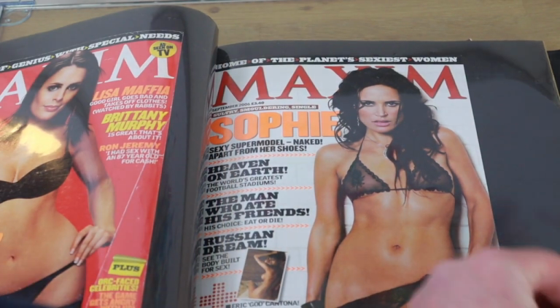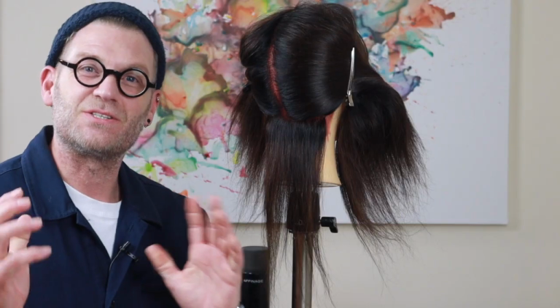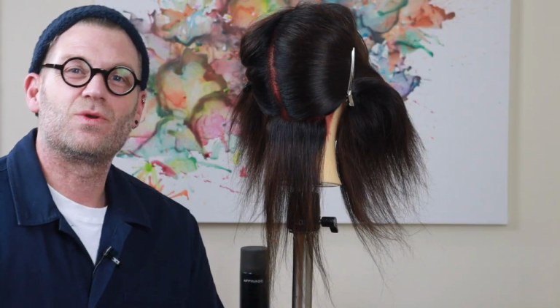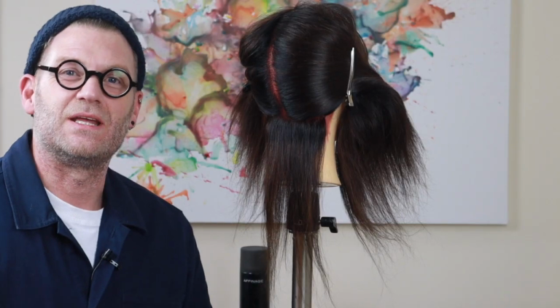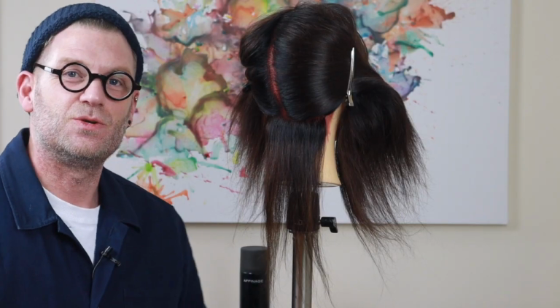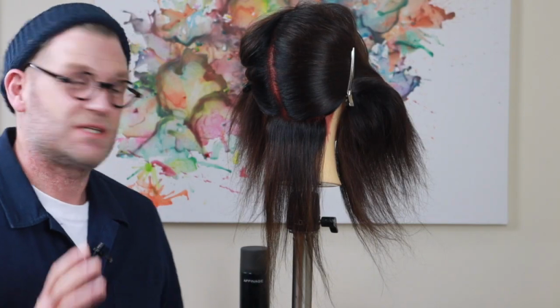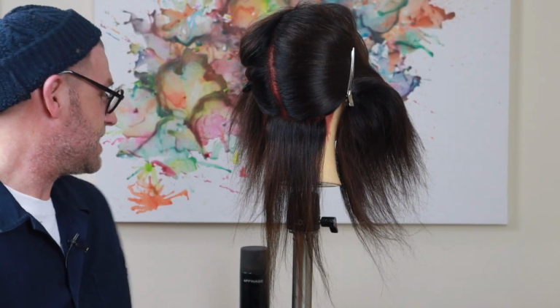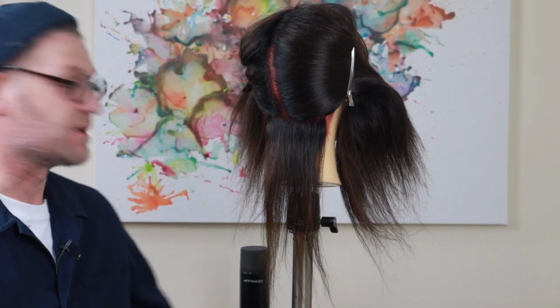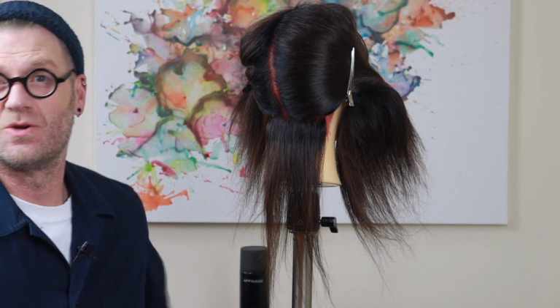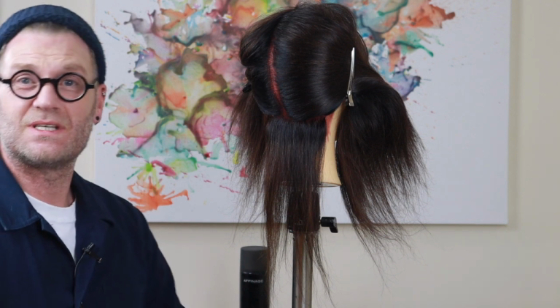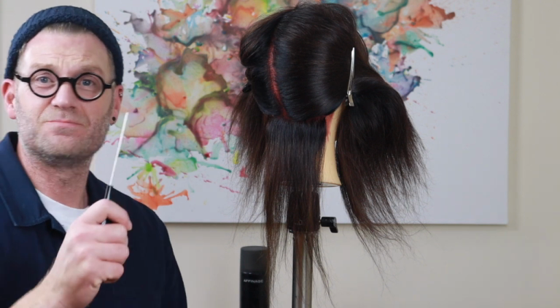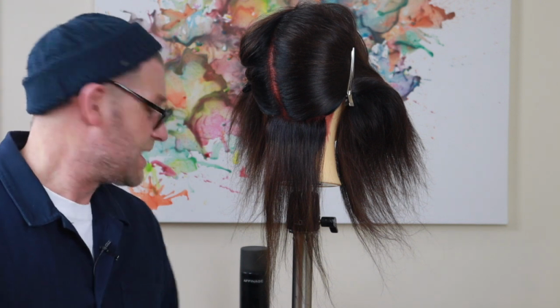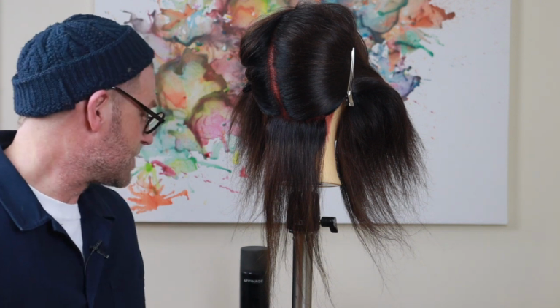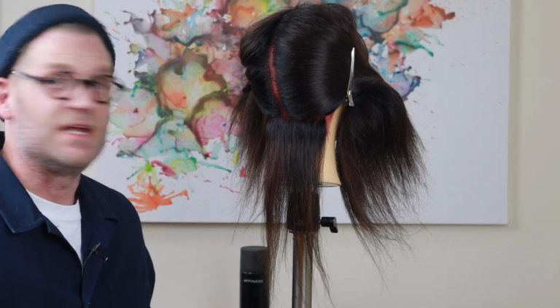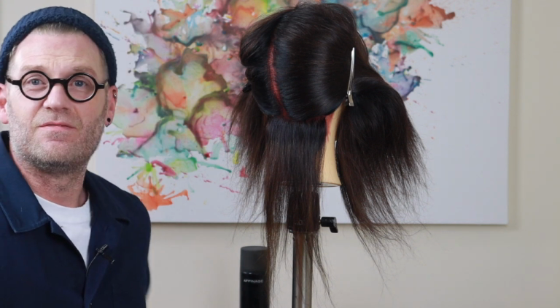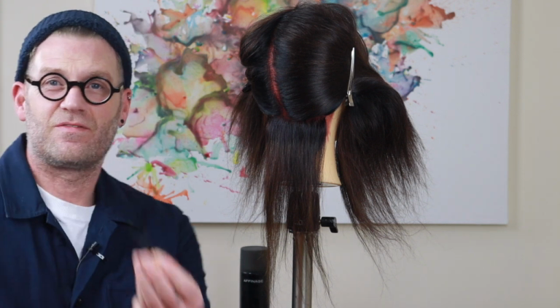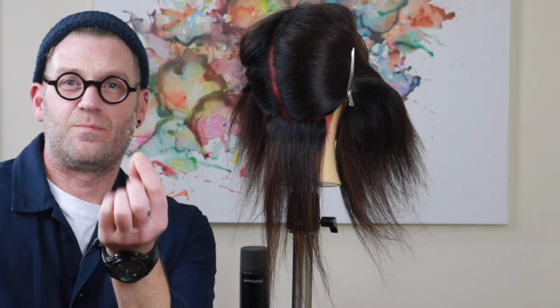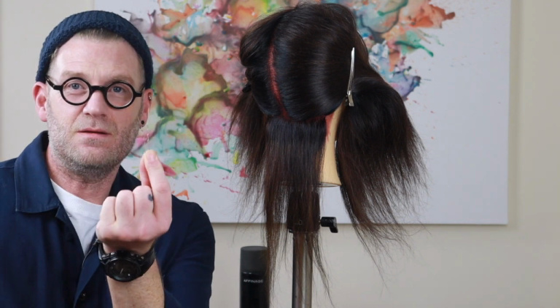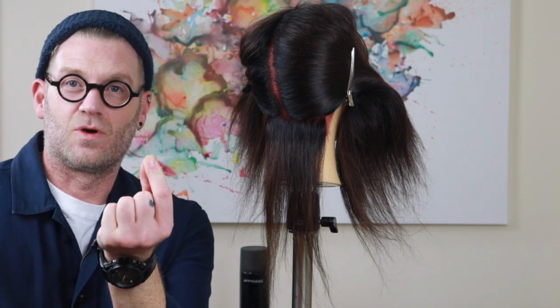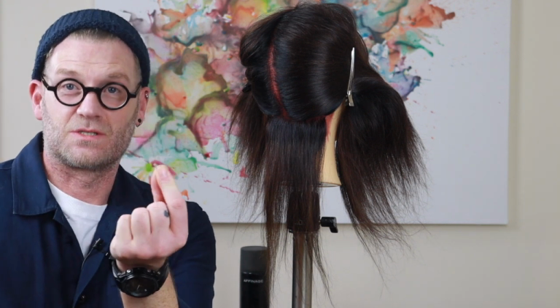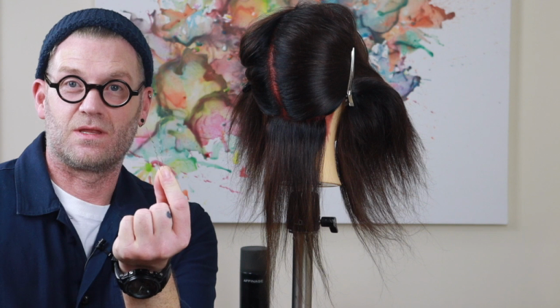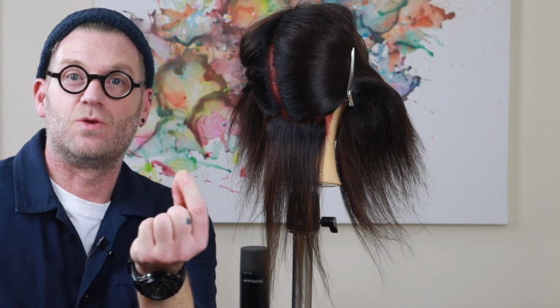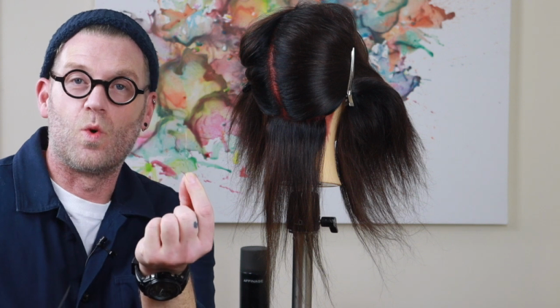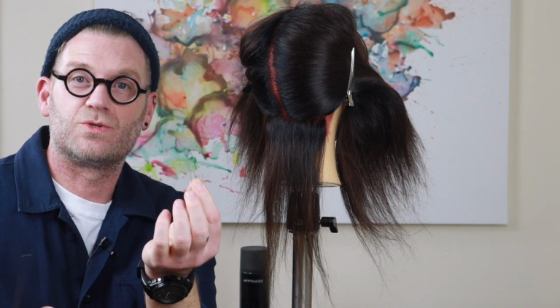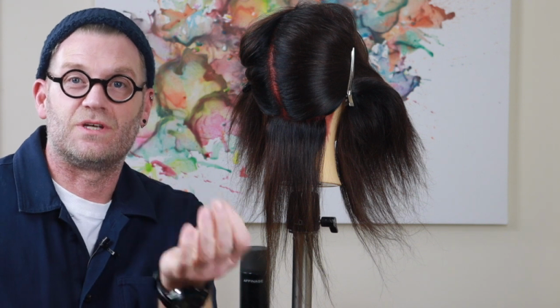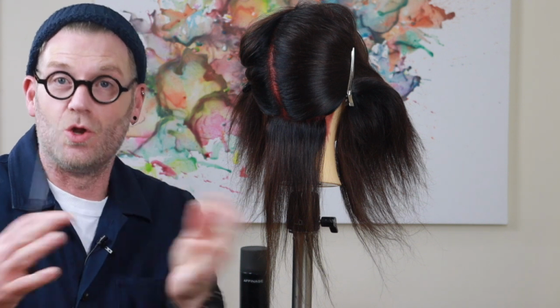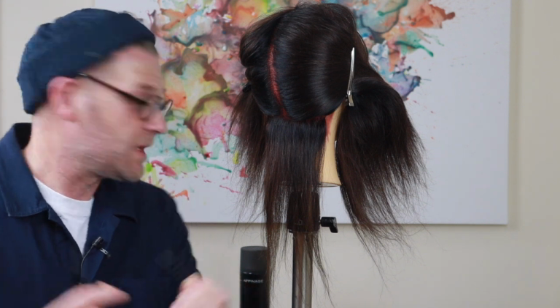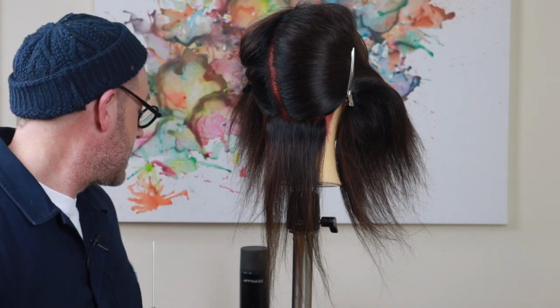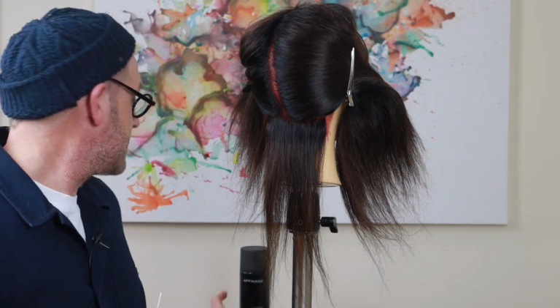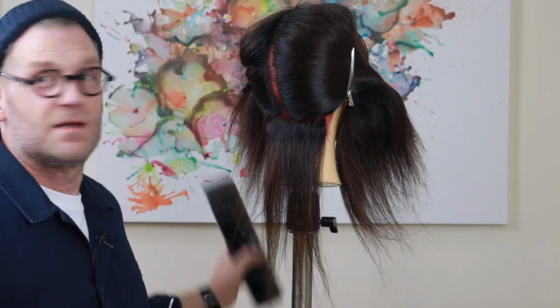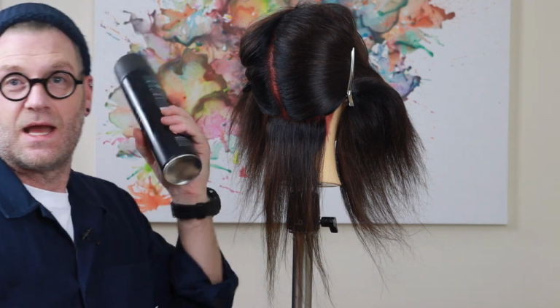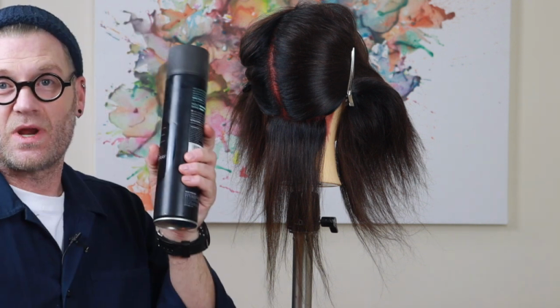All you're going to need to do this is your pintail comb, a very fine pin or whatever size pin you want to achieve the look, and hairspray.